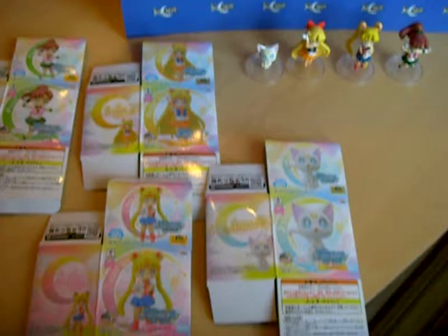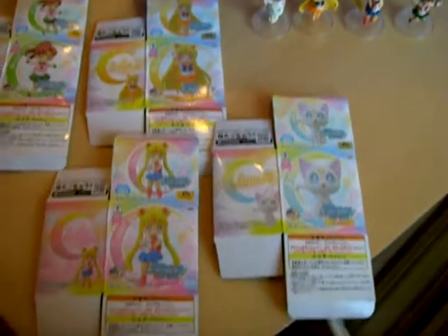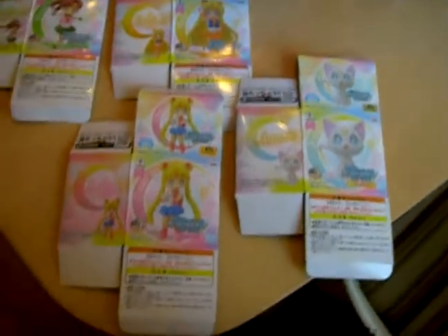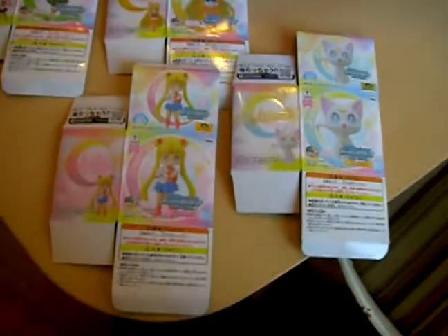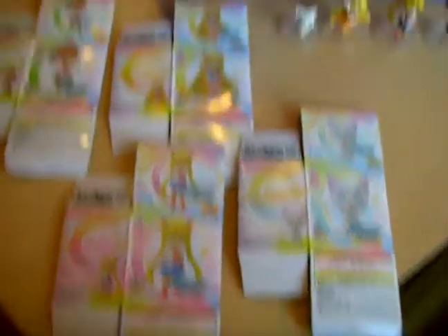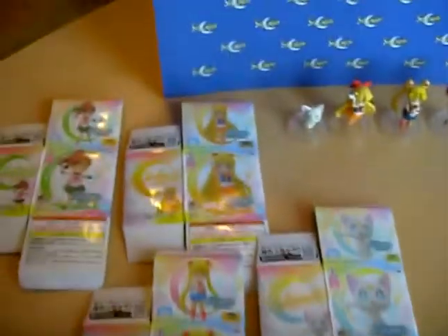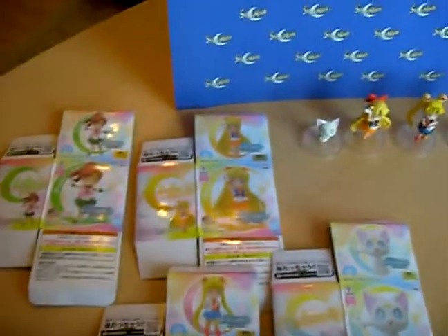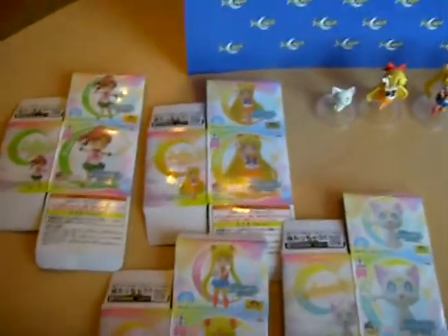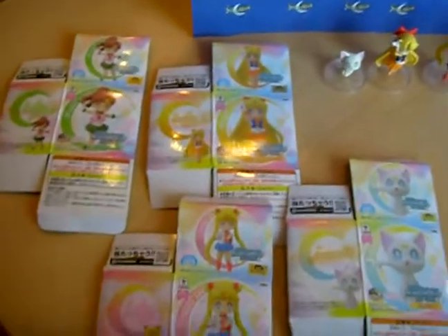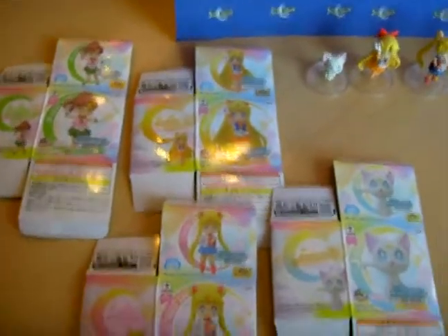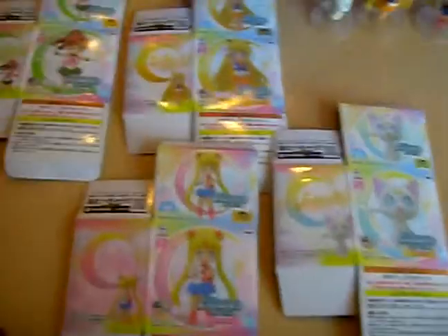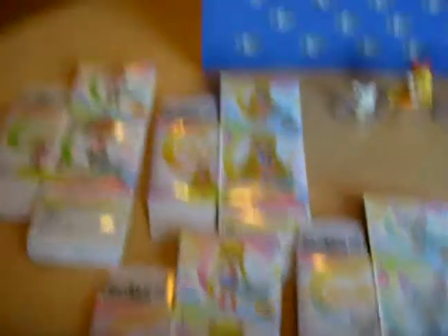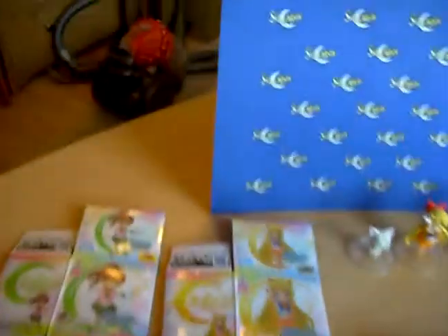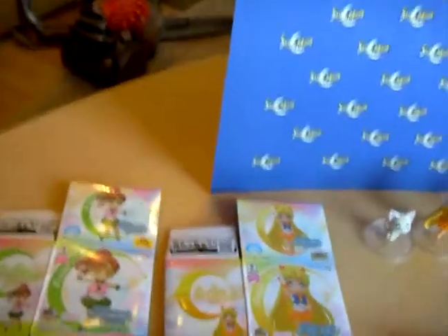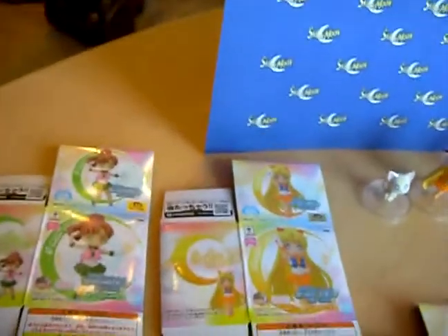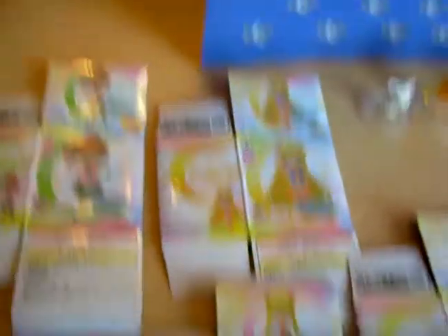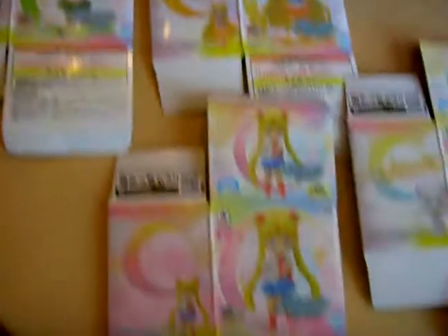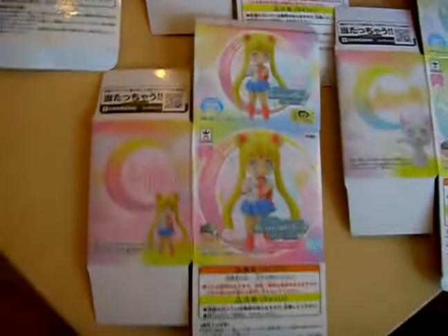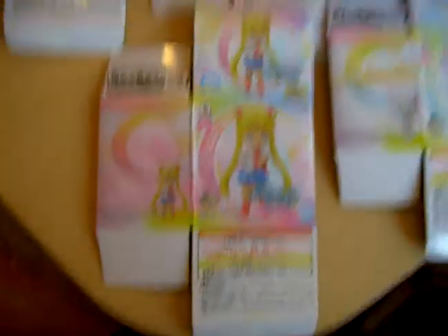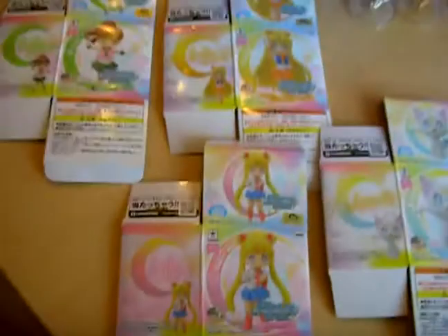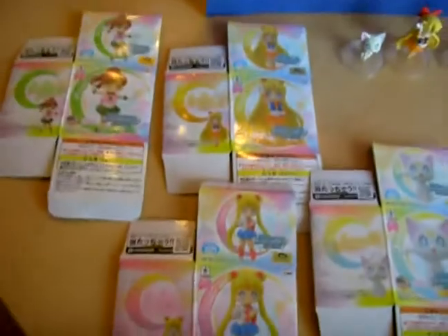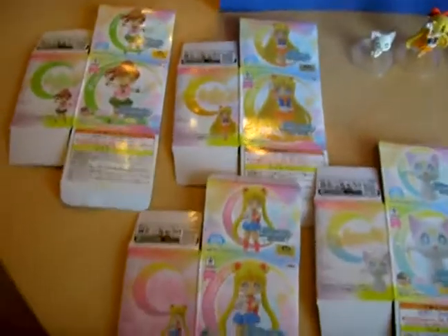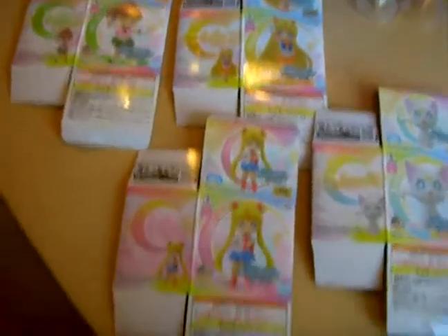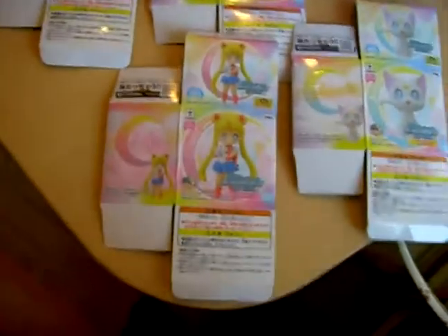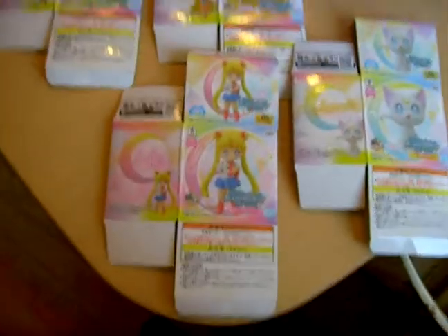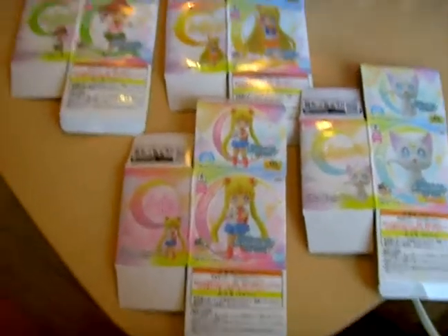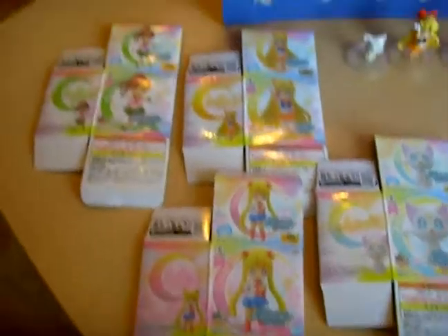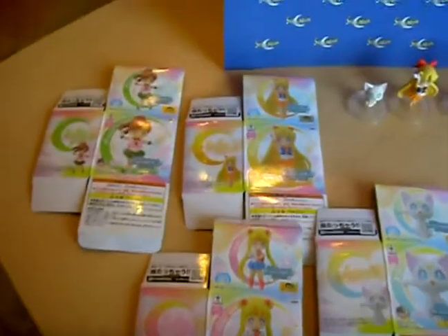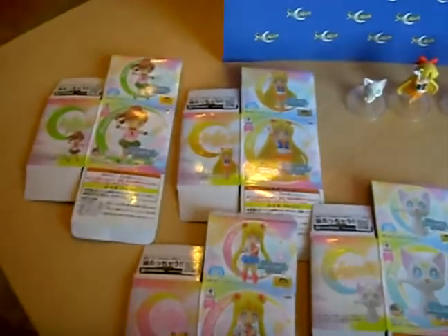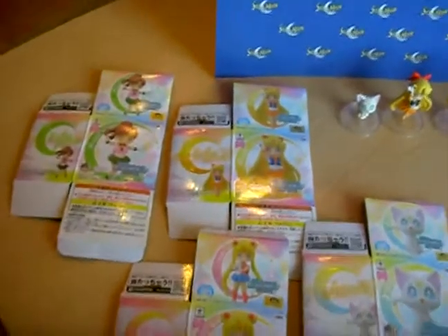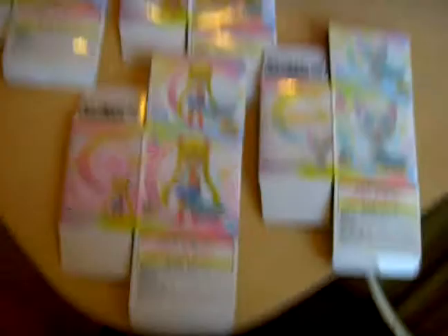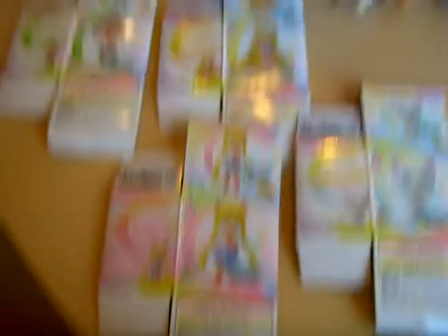This is the second series, Atsumete for Girls, made by Banpresto. It was a prize item, not for sale in Japan.